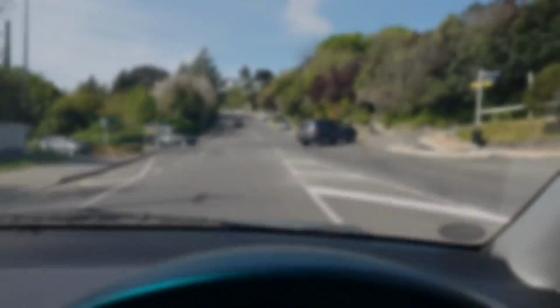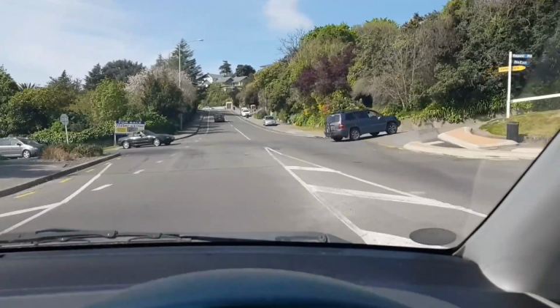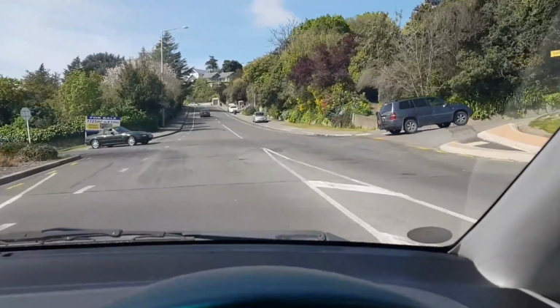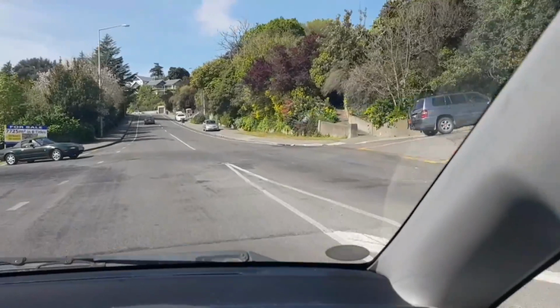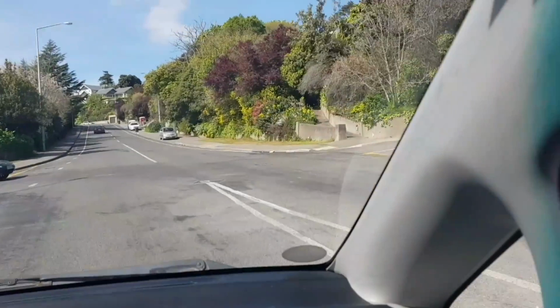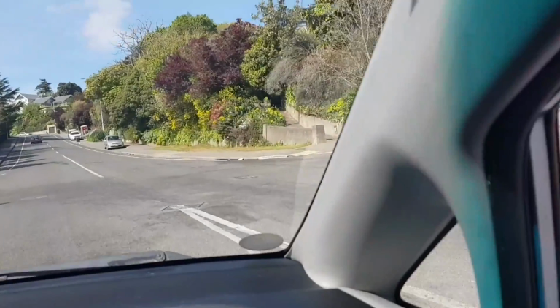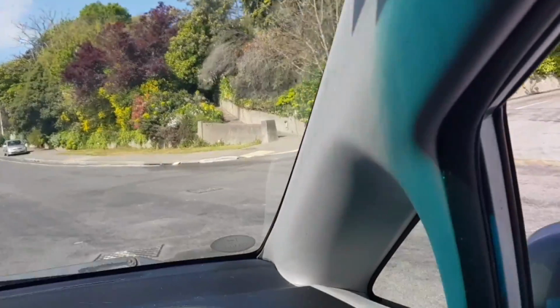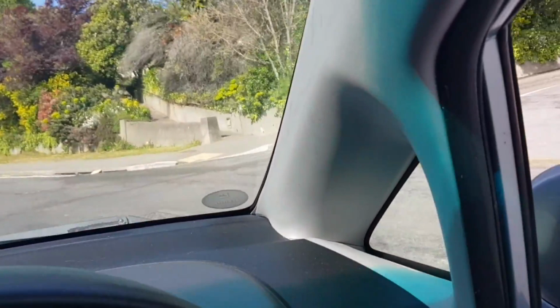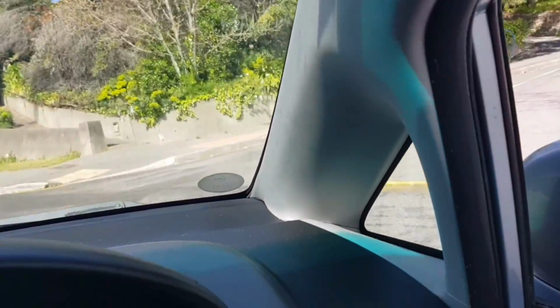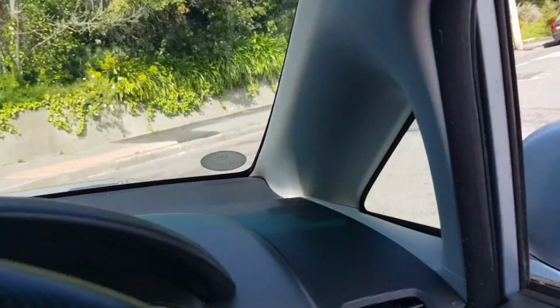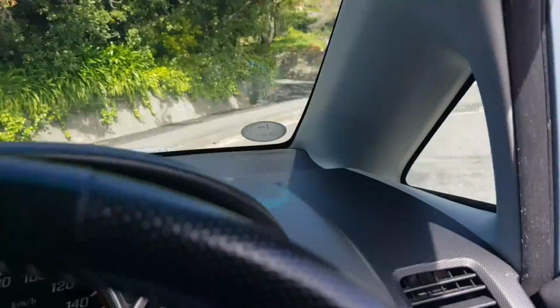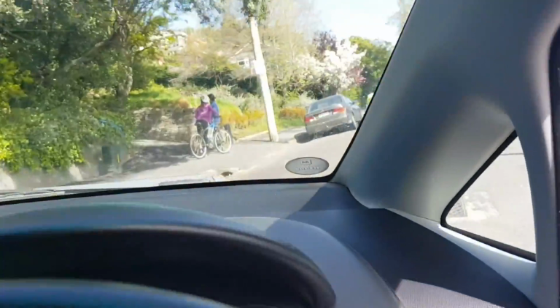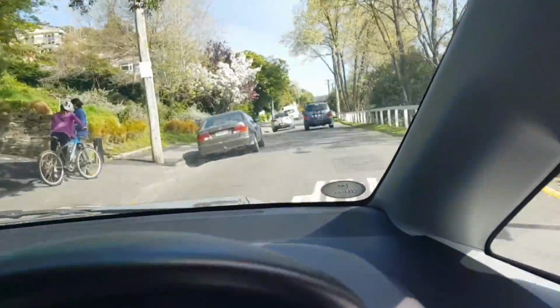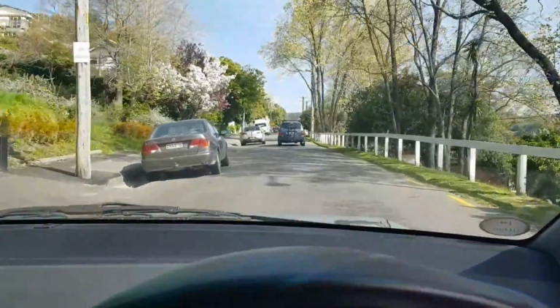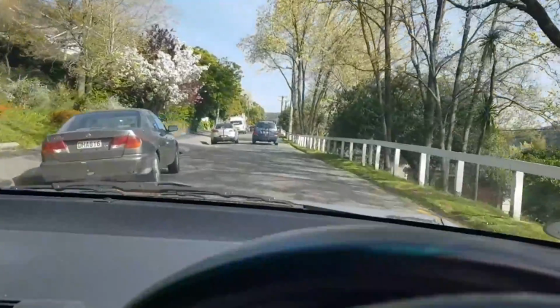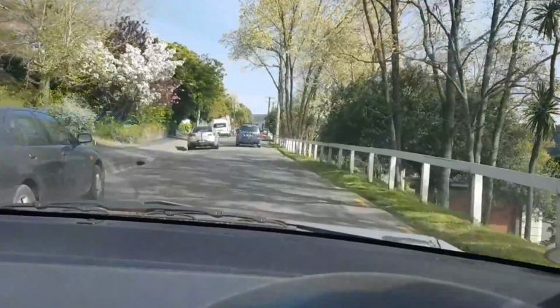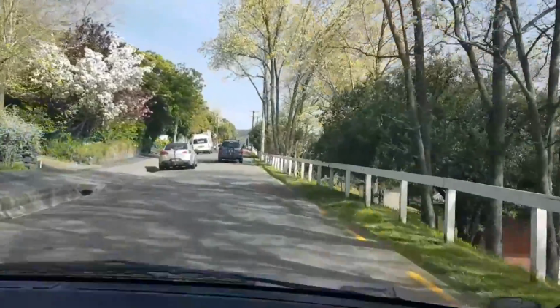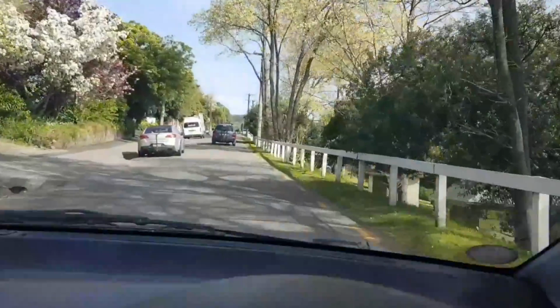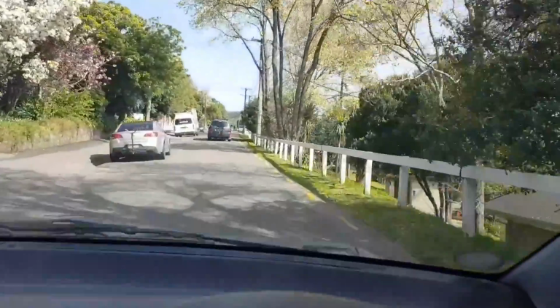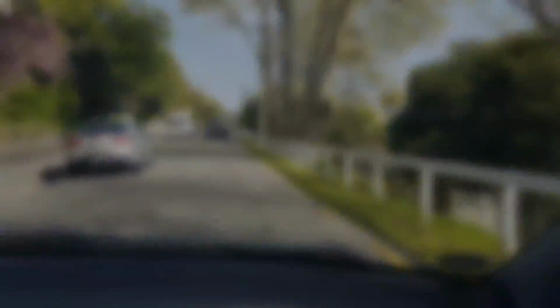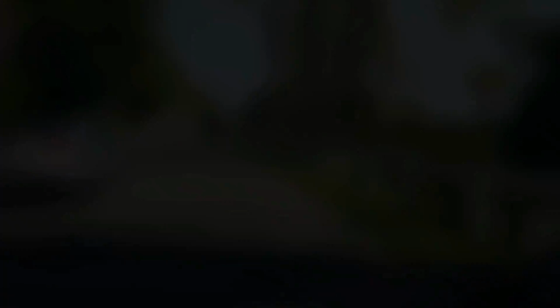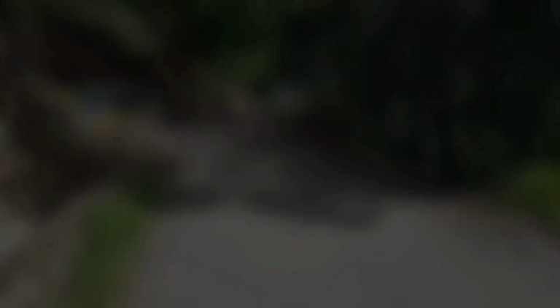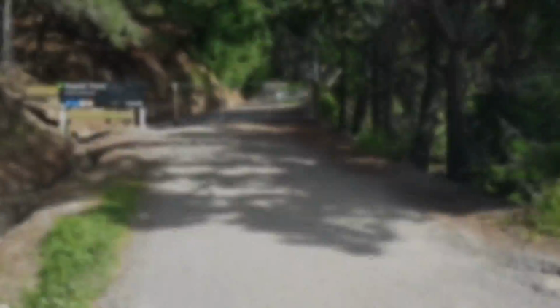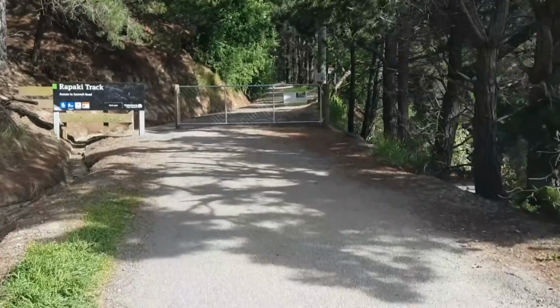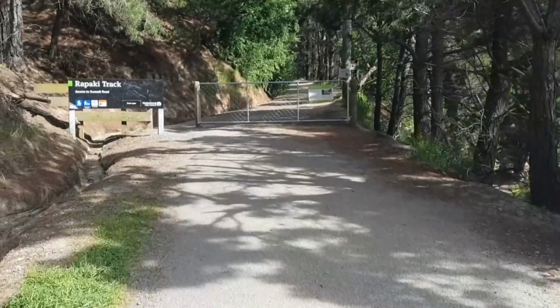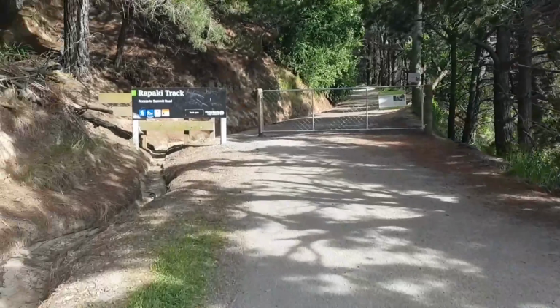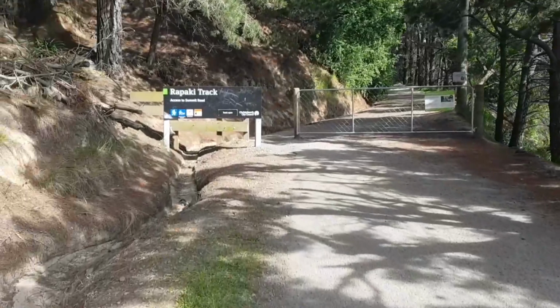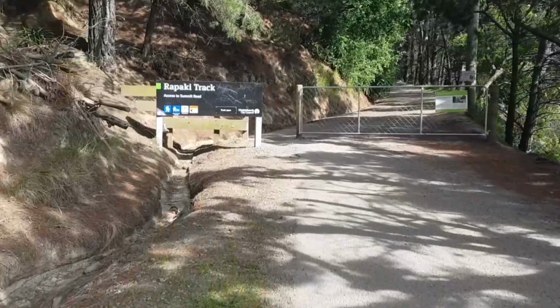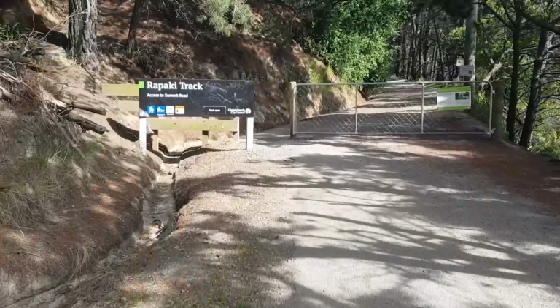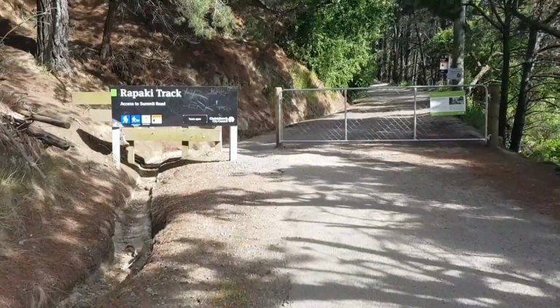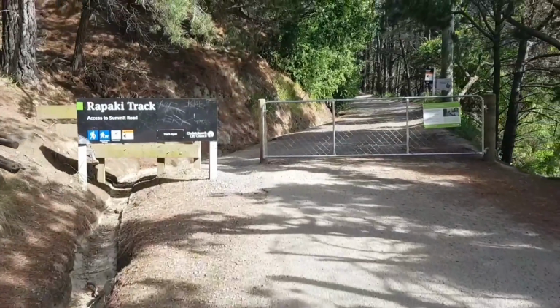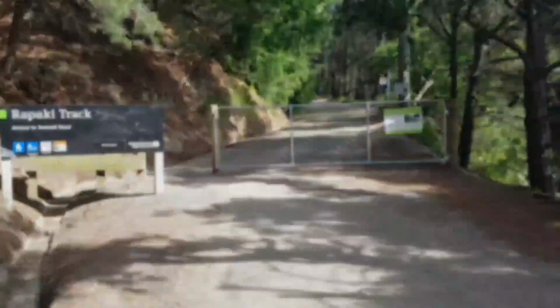All right team, we're coming up to Roapake Road — this is the entrance point to Roapake track. That's the start of the Roapake track just at the top of Roapake Road.